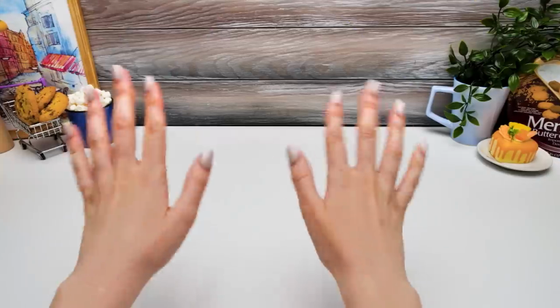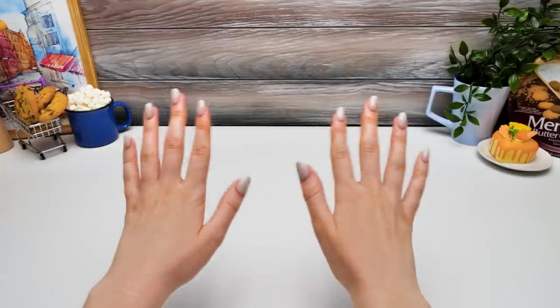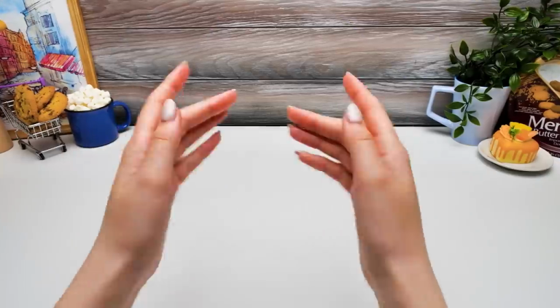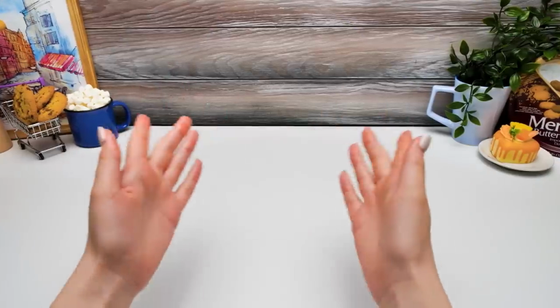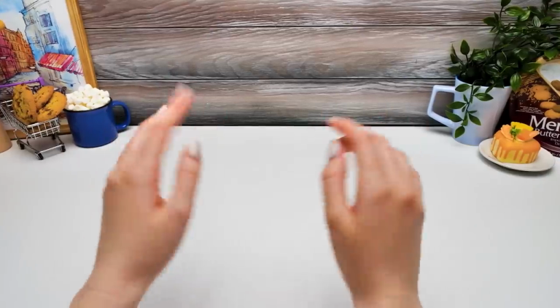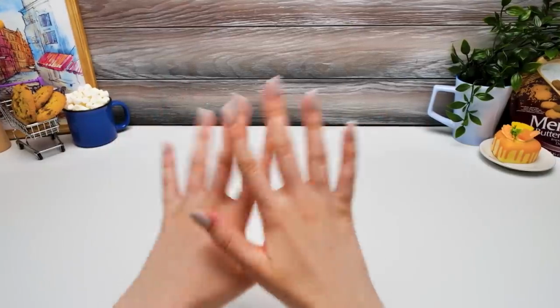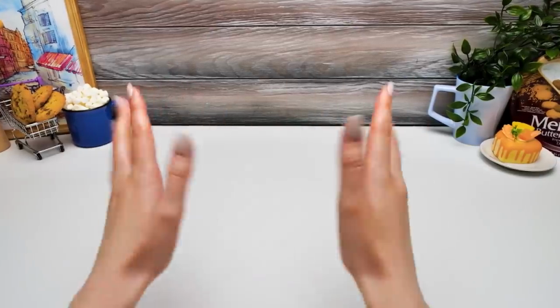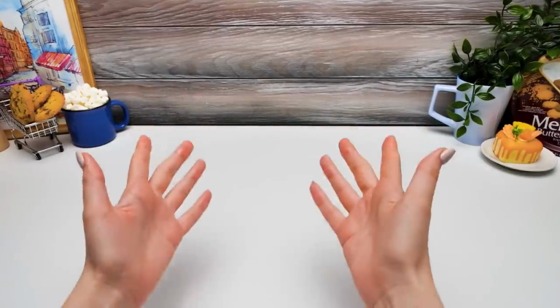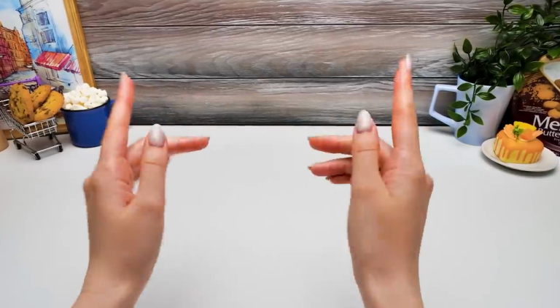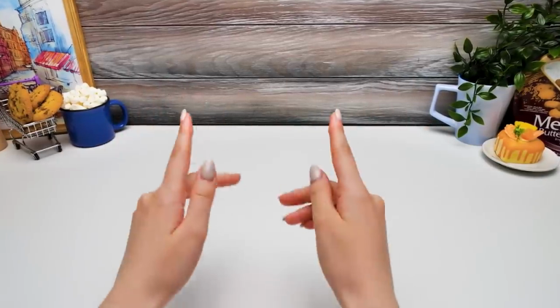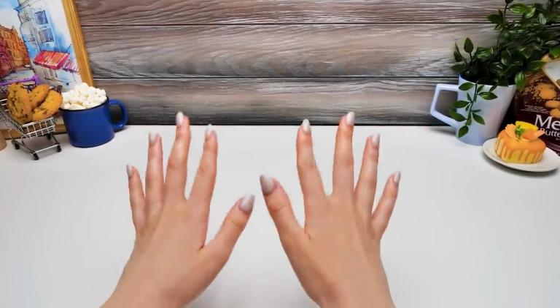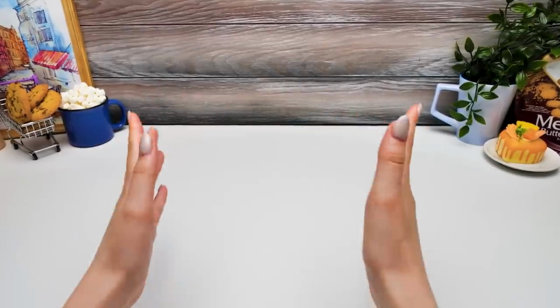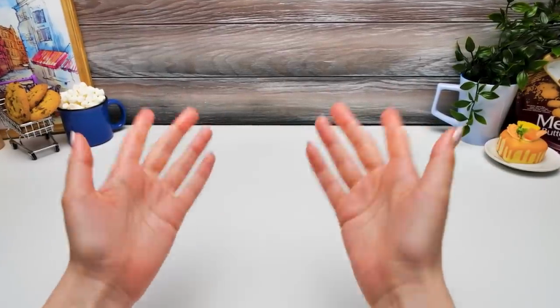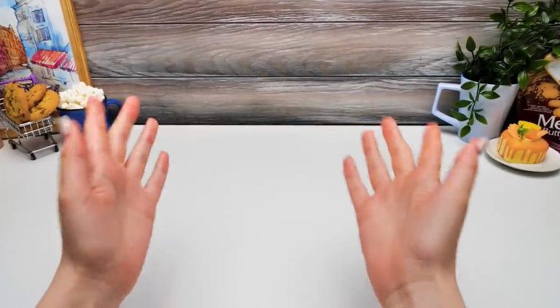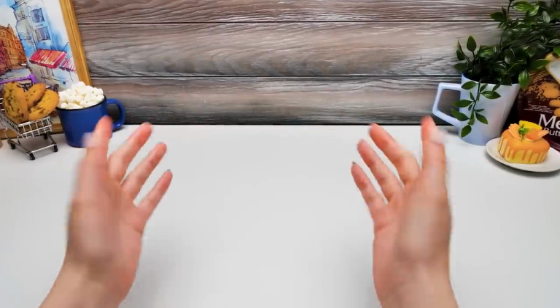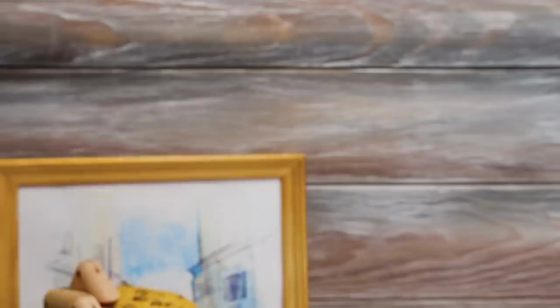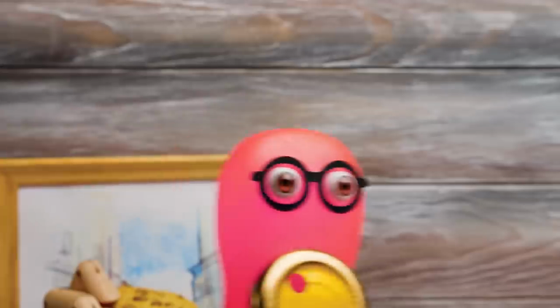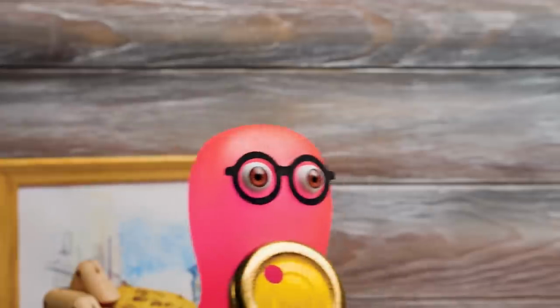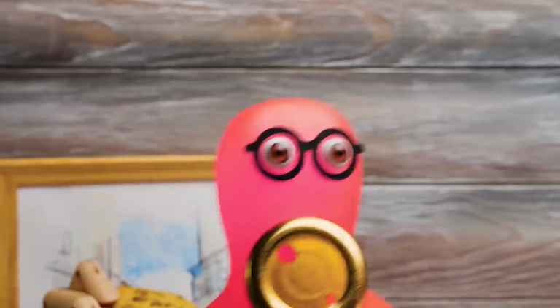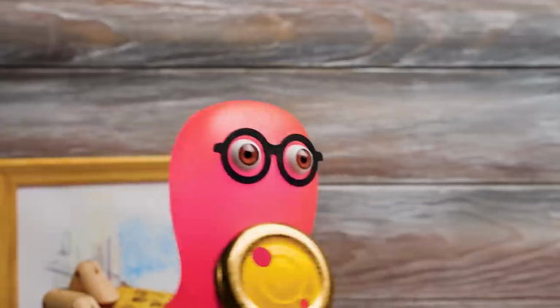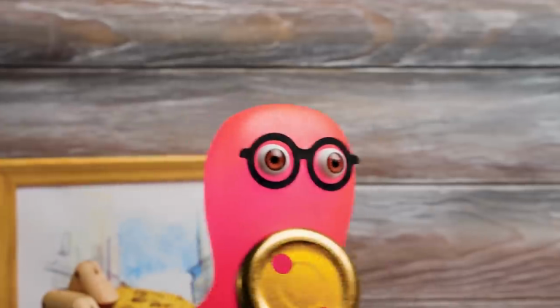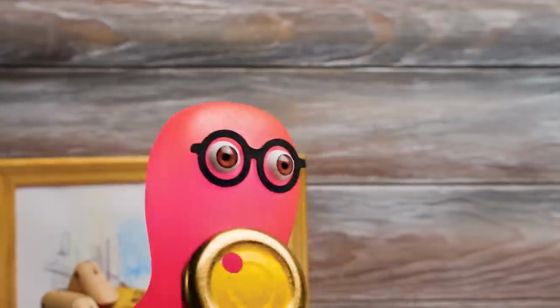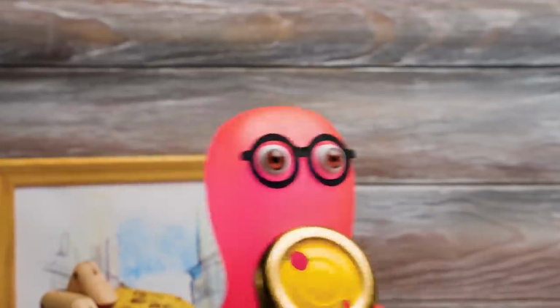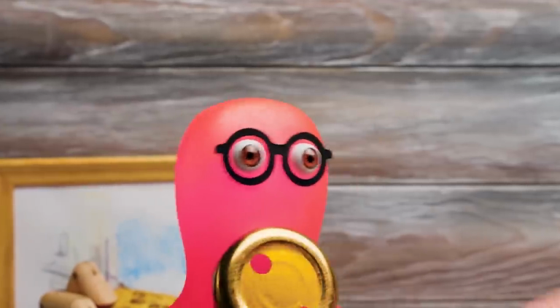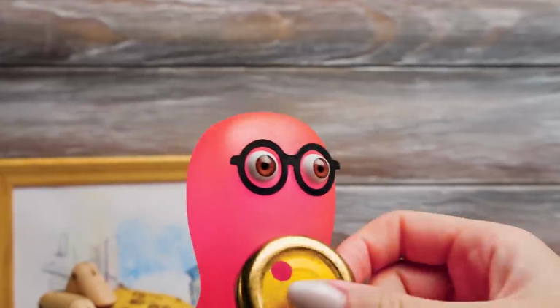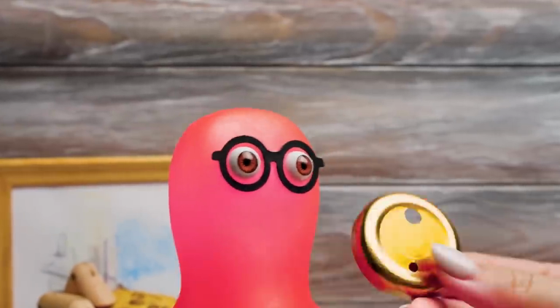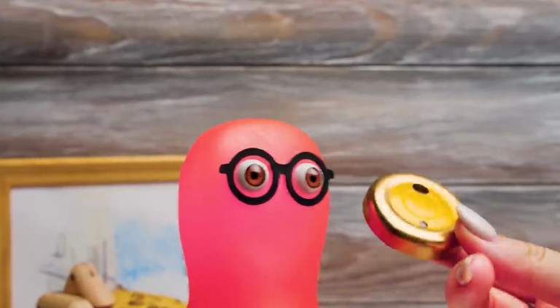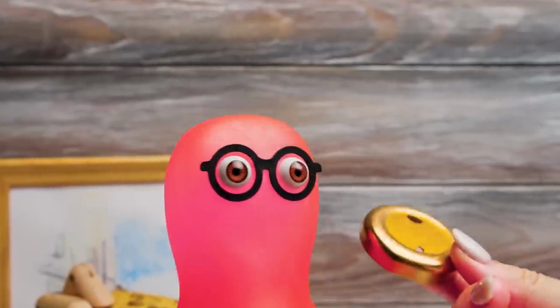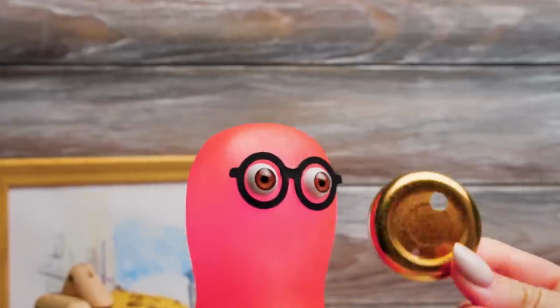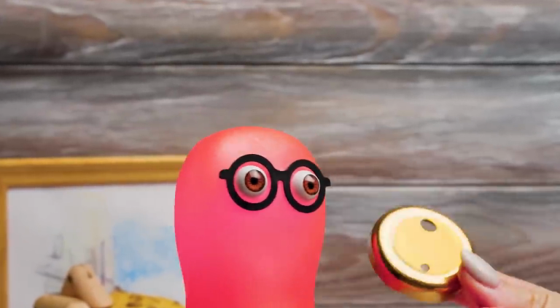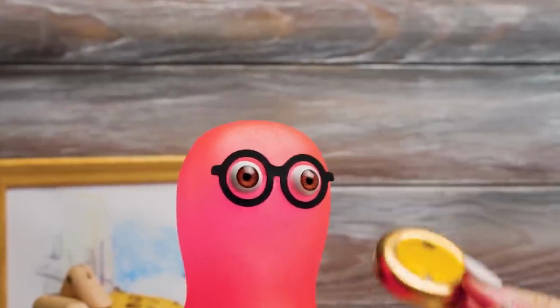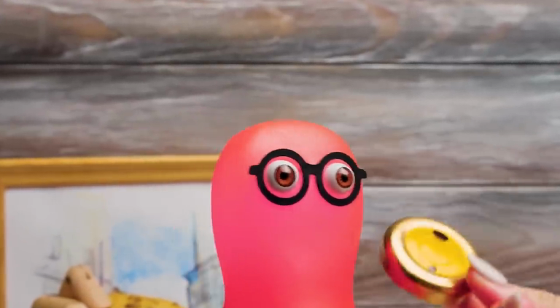Hi, guys! Today we're gonna make a Nesquik machine. We've got a lot of work to do, so let's get started. Sue, what did you do? Not all the liquid will spill out! It's all done on purpose, Sammy. You'll see.